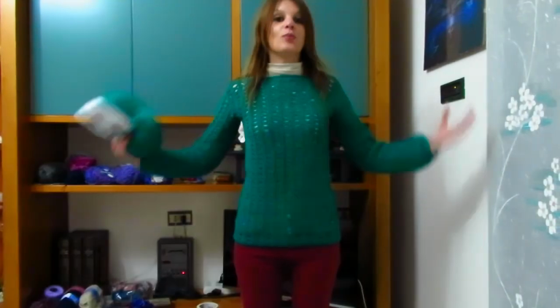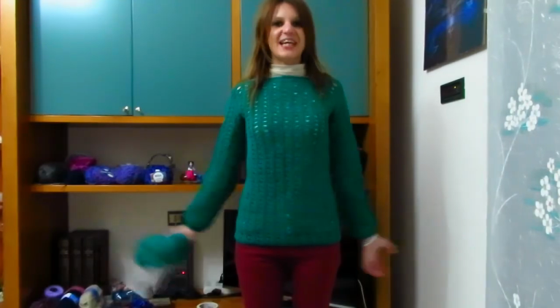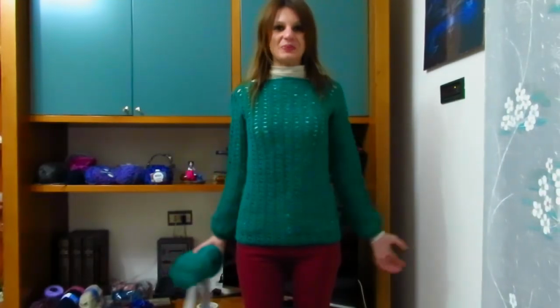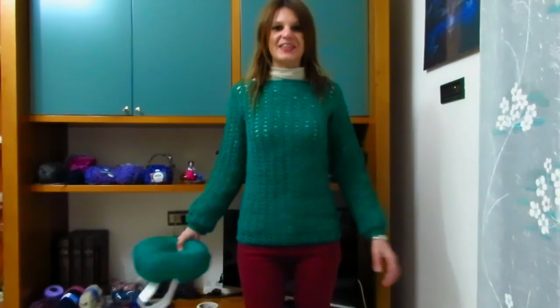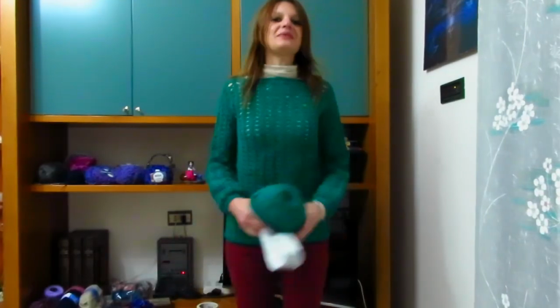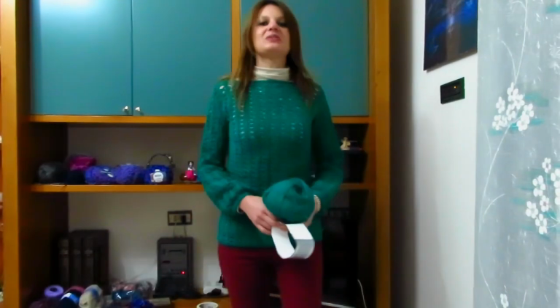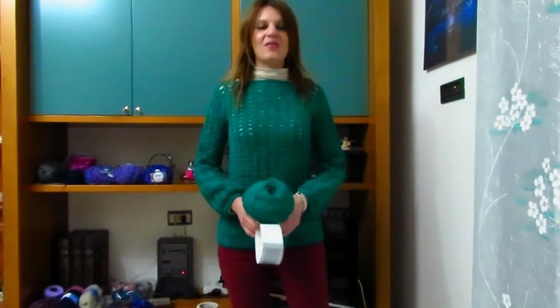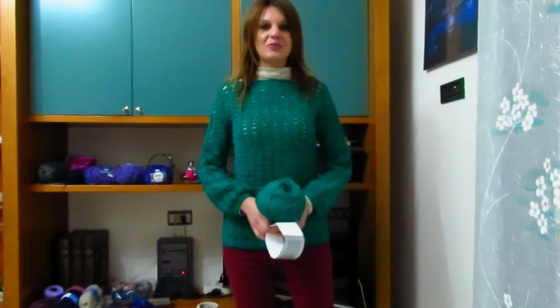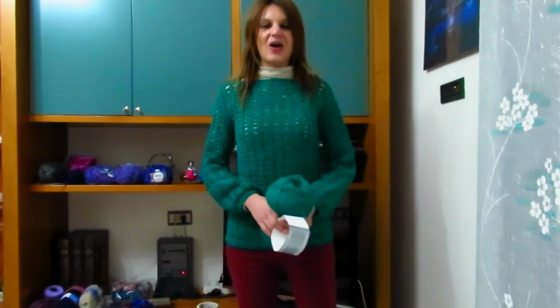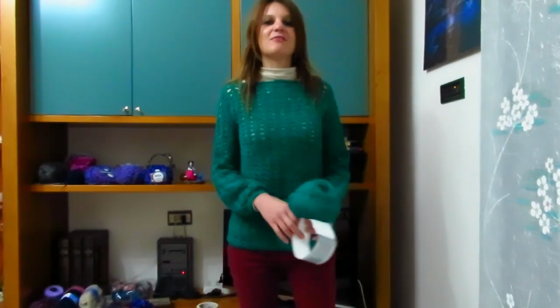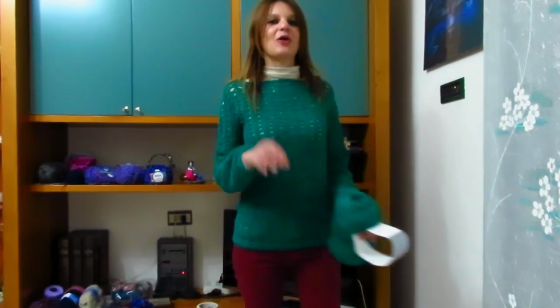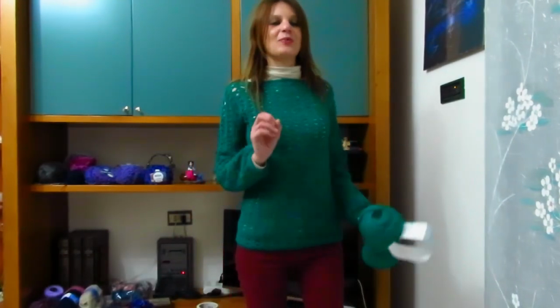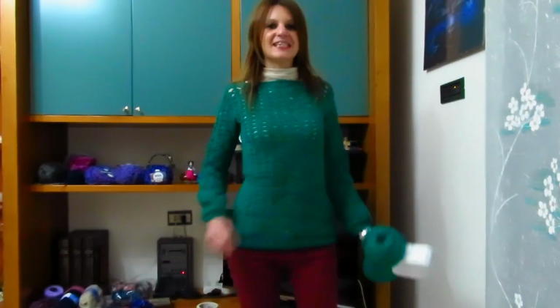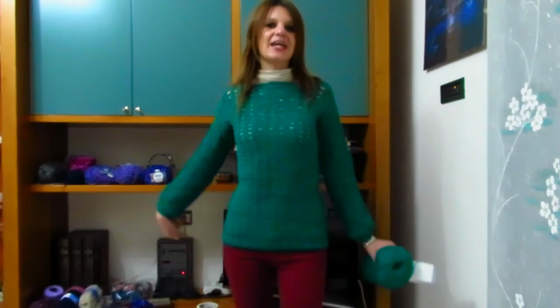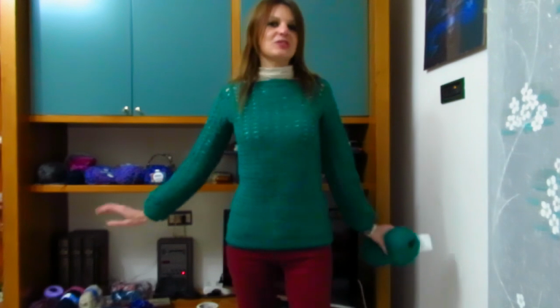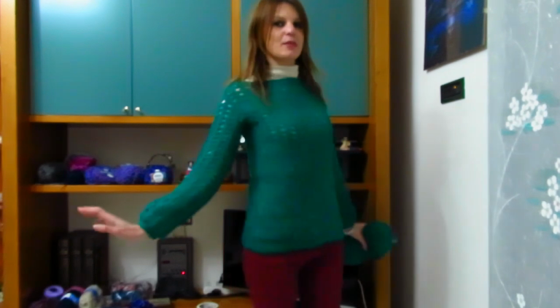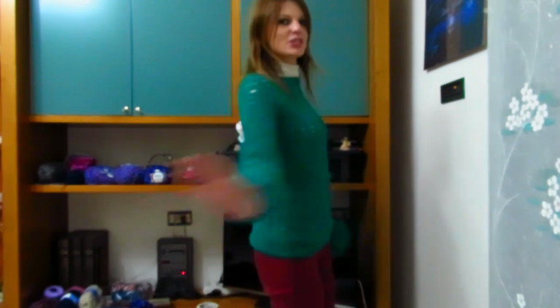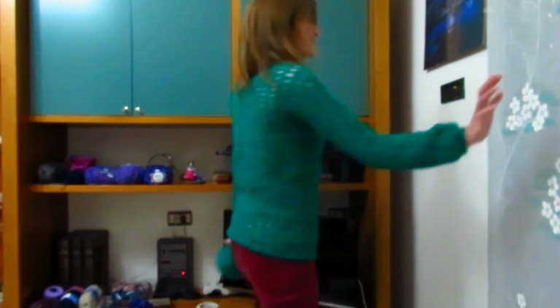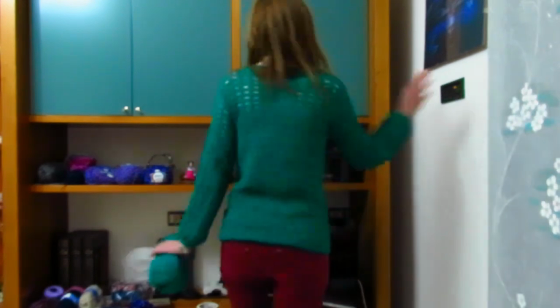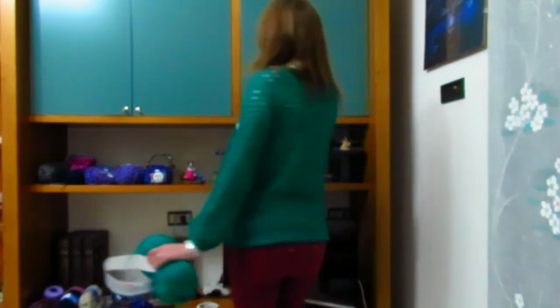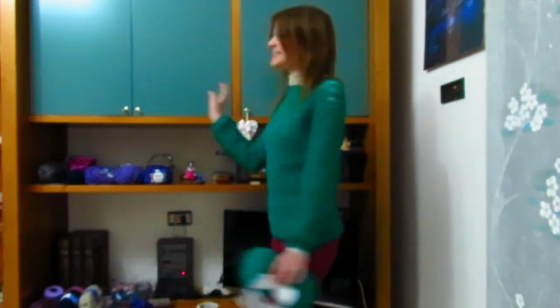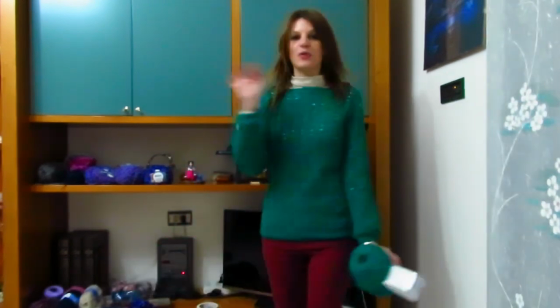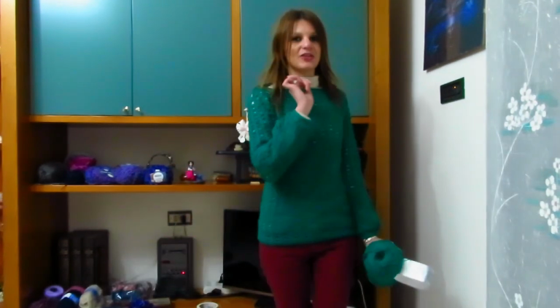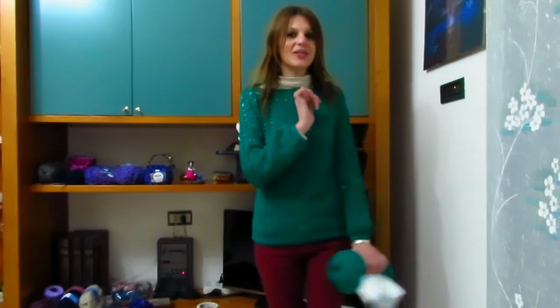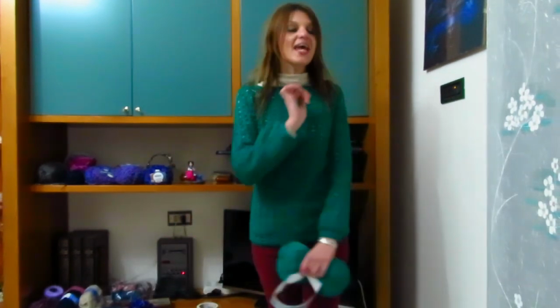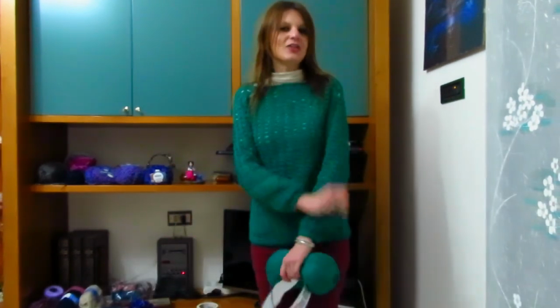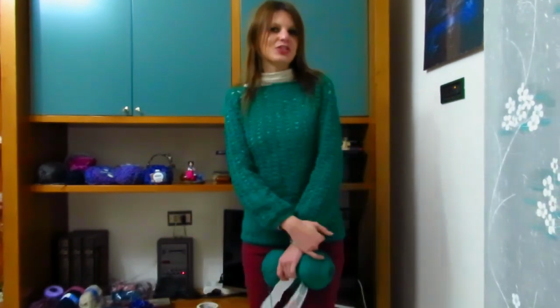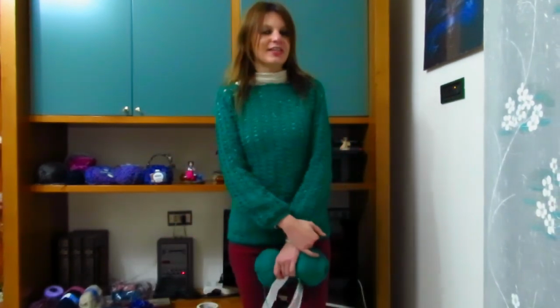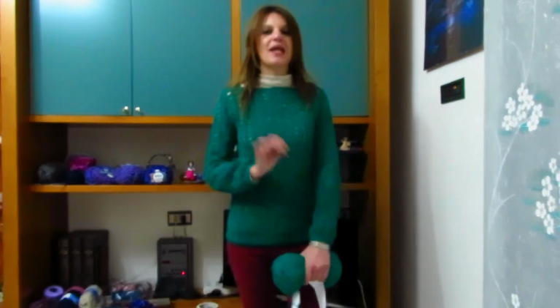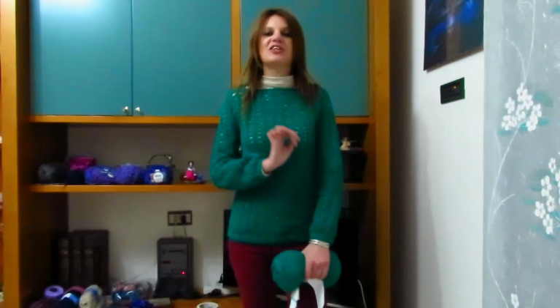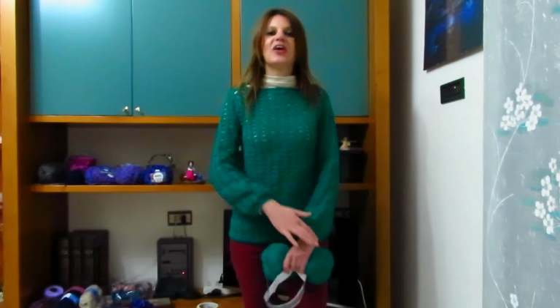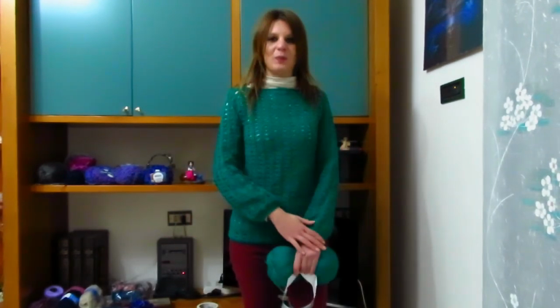Buongiorno a tutti! In questo nuovo video tutorial vi mostrerò come realizzare questo semplicissimo ma carinissimo maglione che ho deciso di chiamare Maglione Hope.